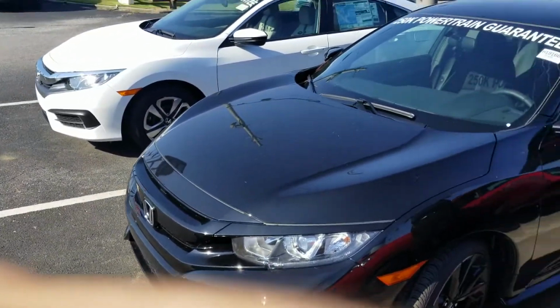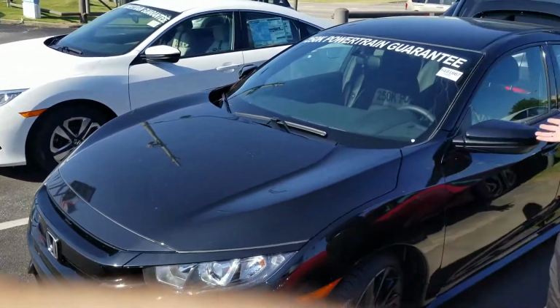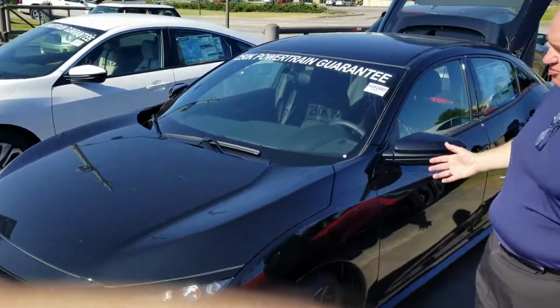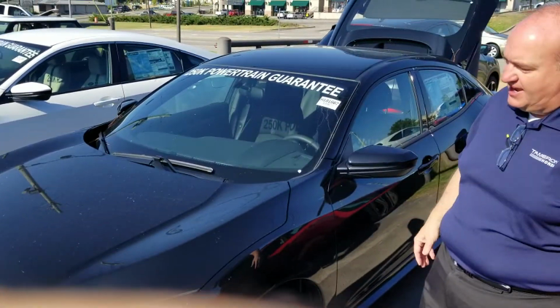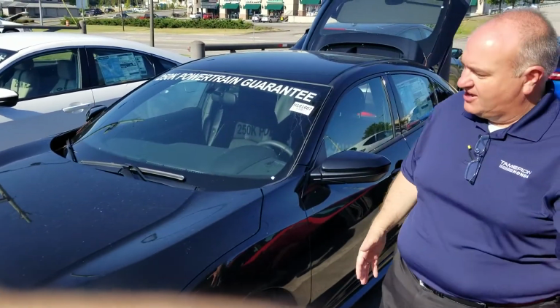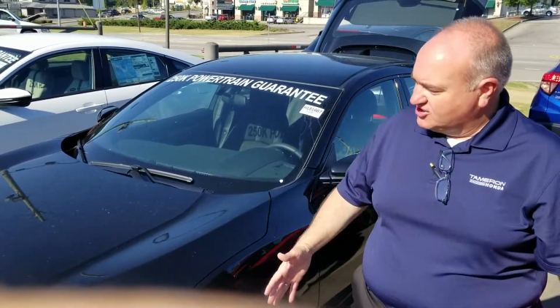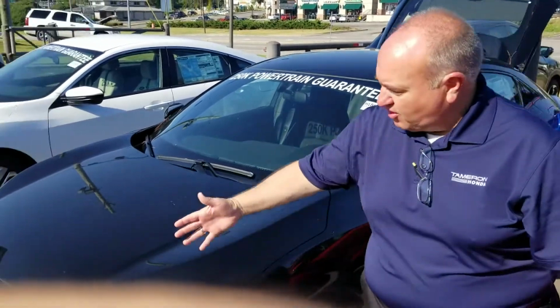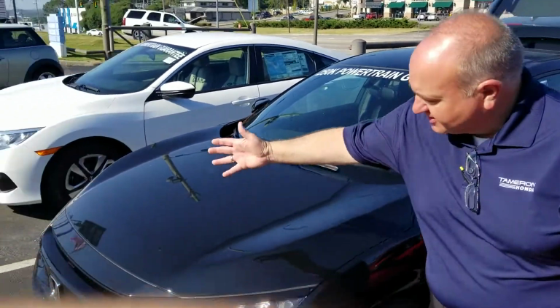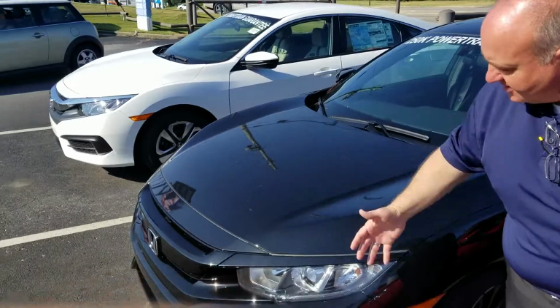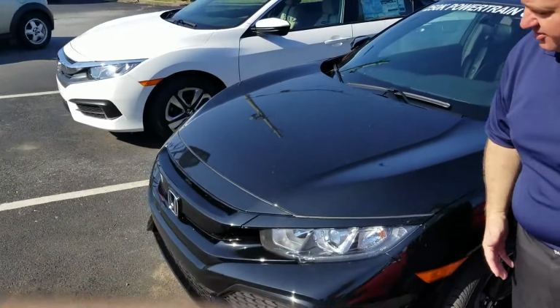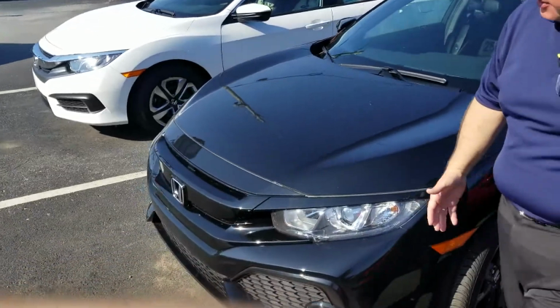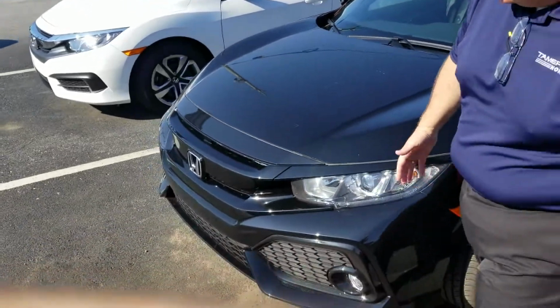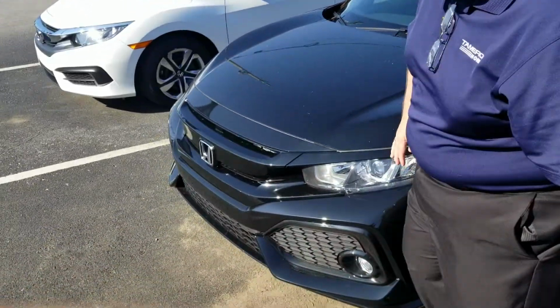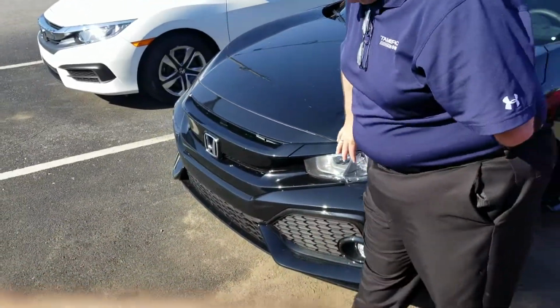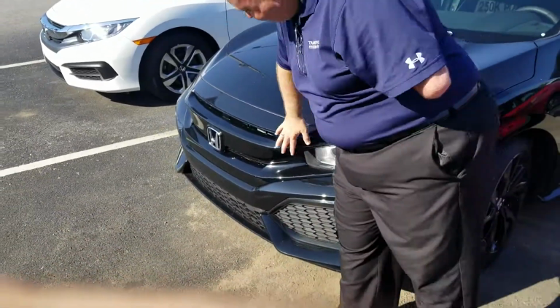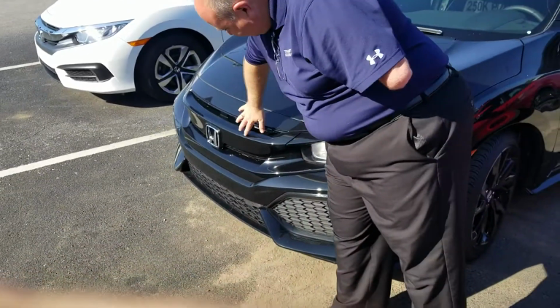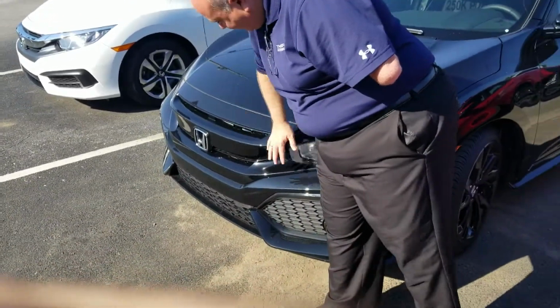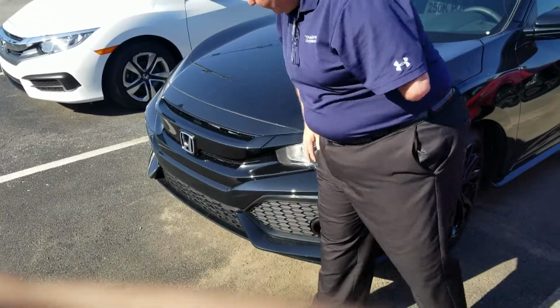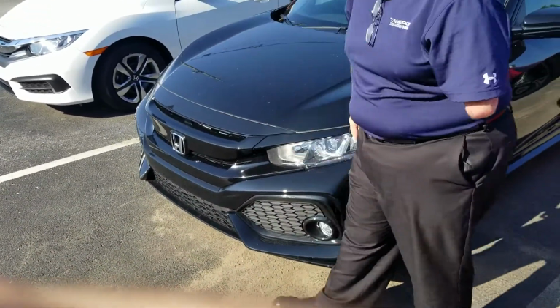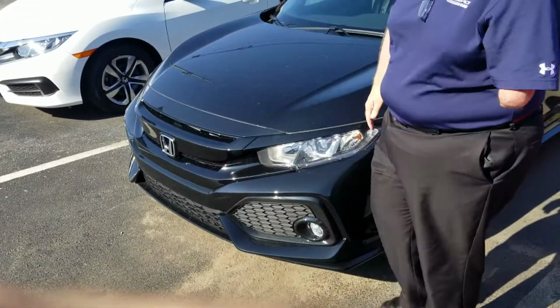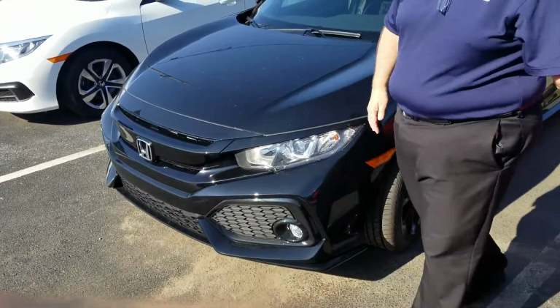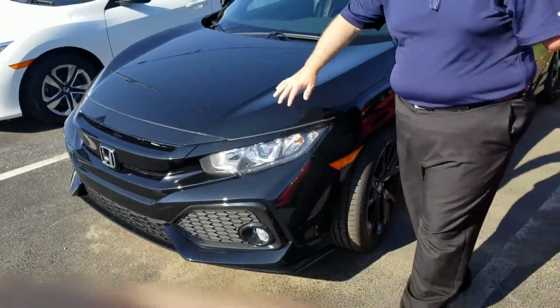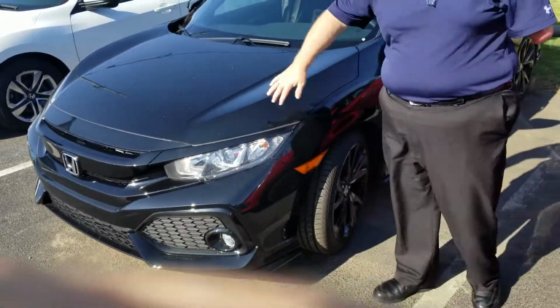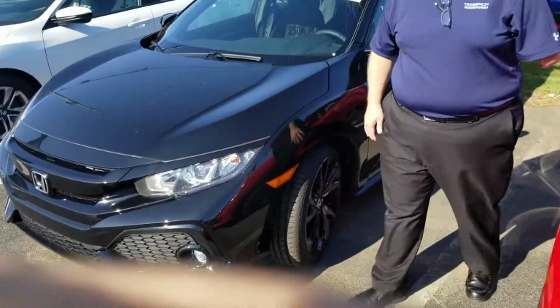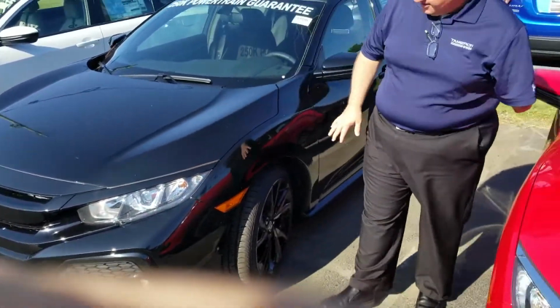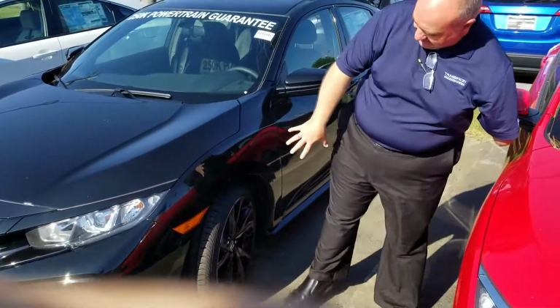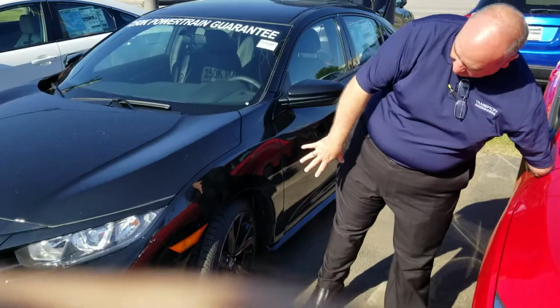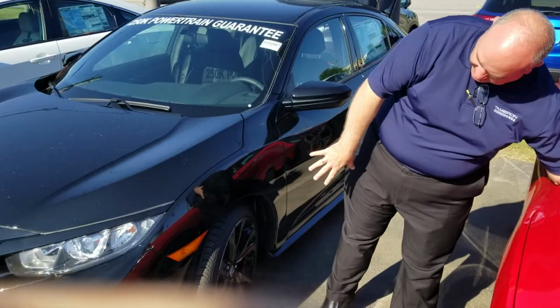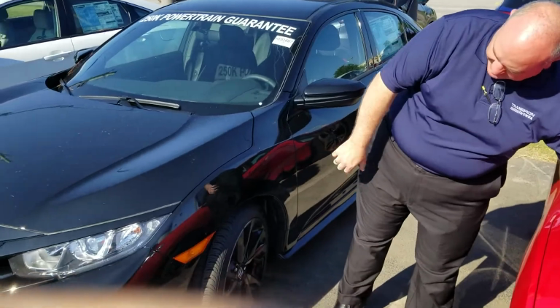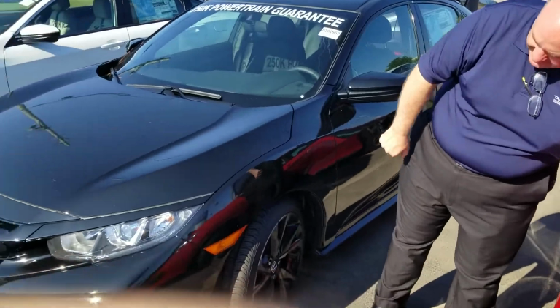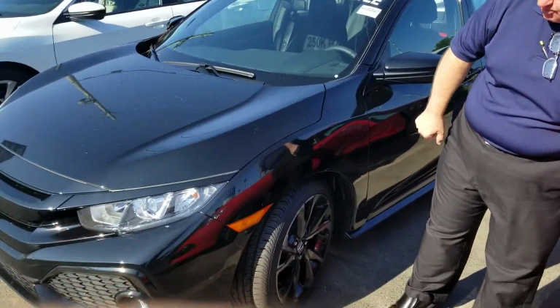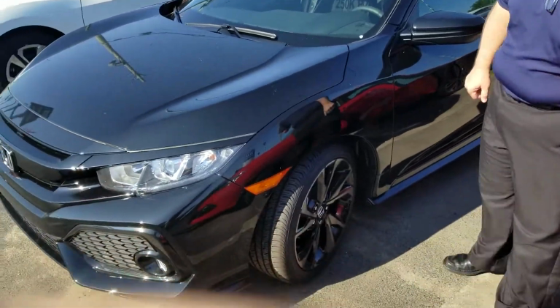I've got the vehicle right here. It's a great looking vehicle. That's the sport package — it gives you that nice black grille and the distinct sport wheels.